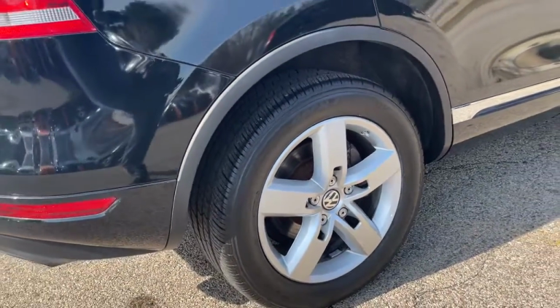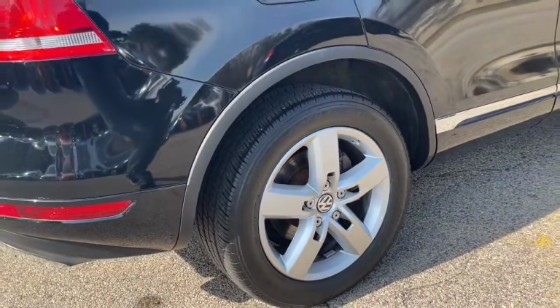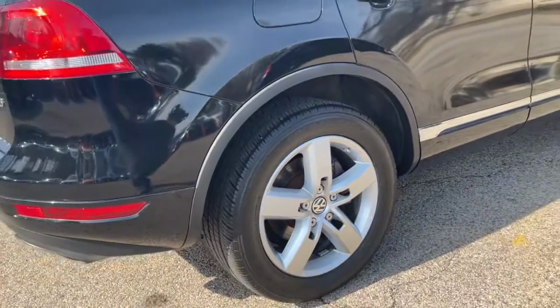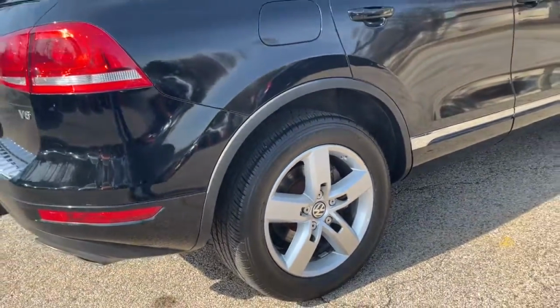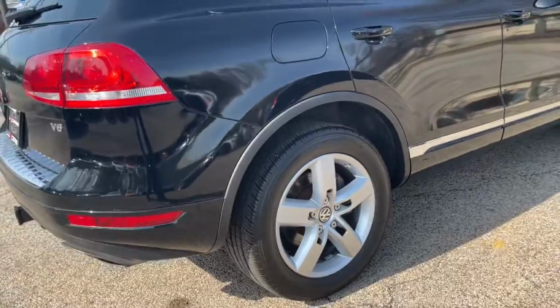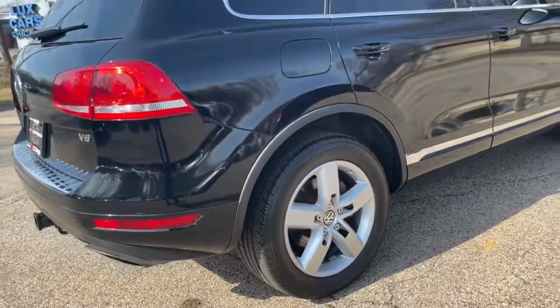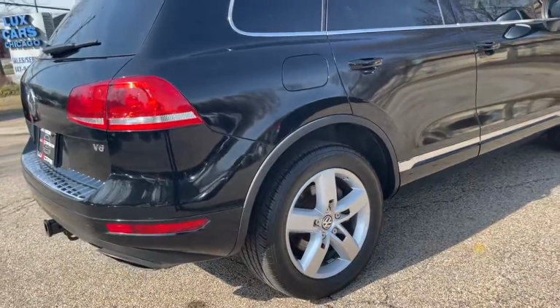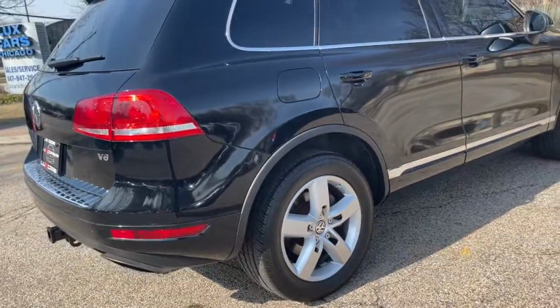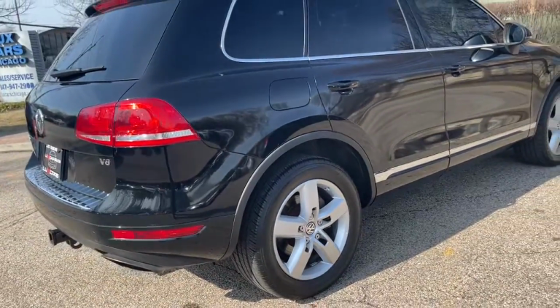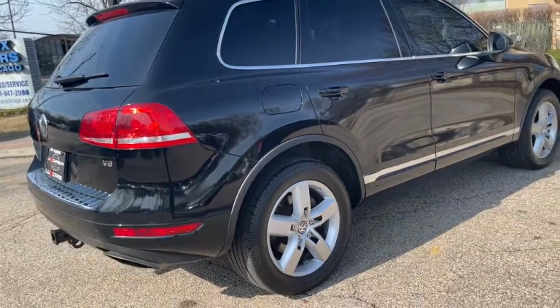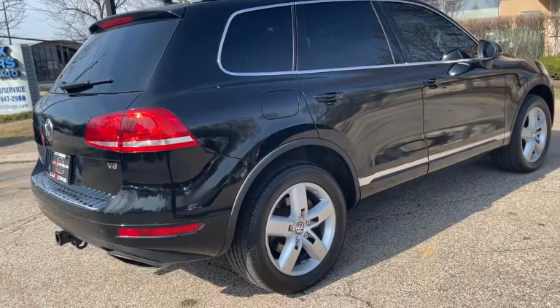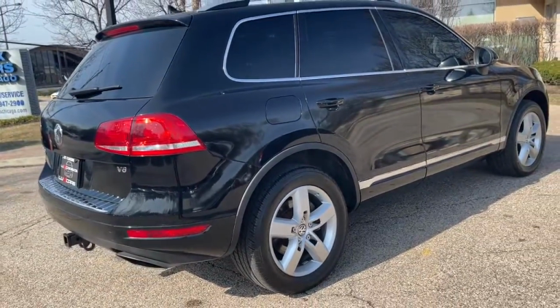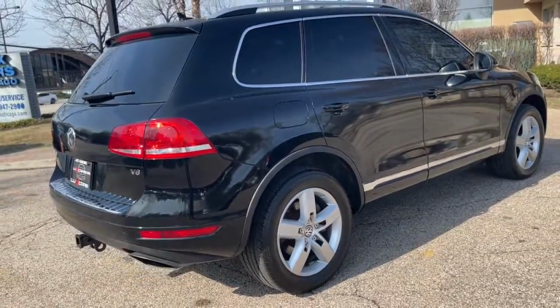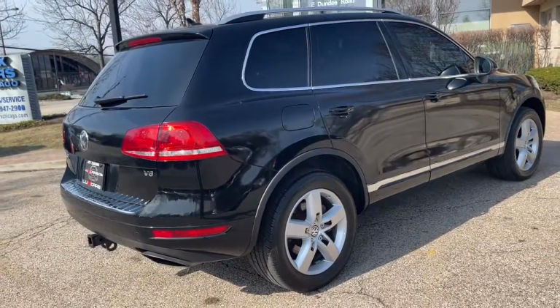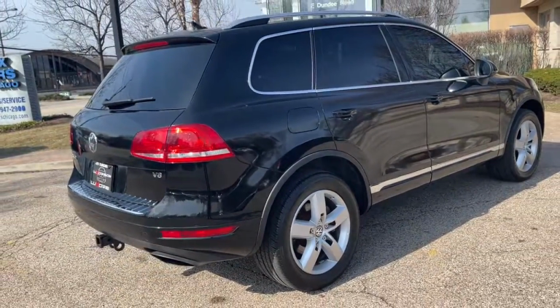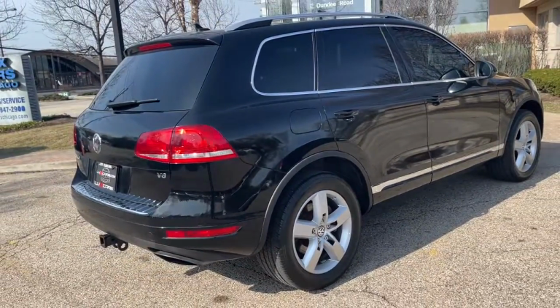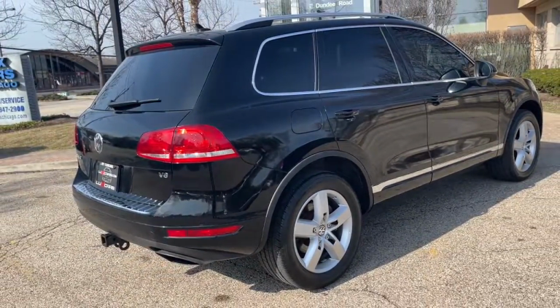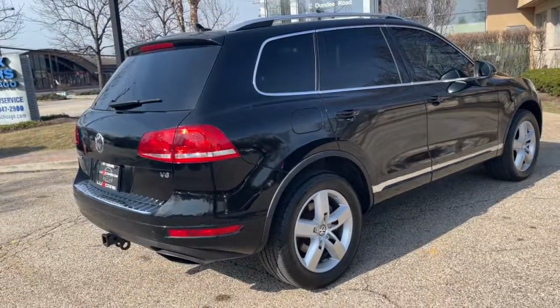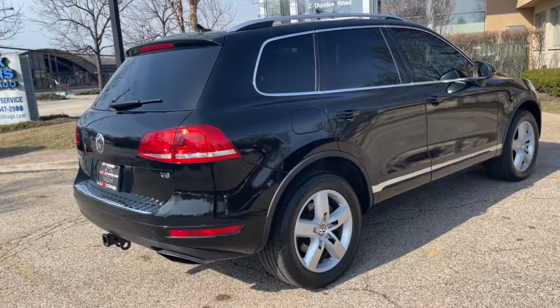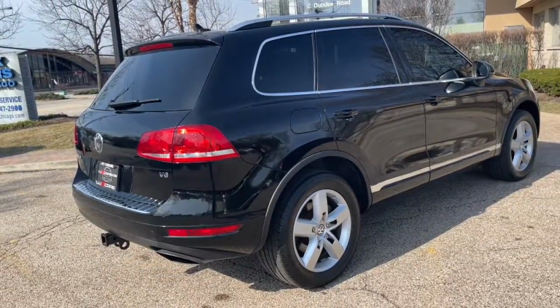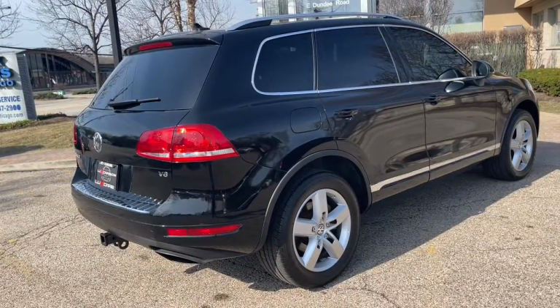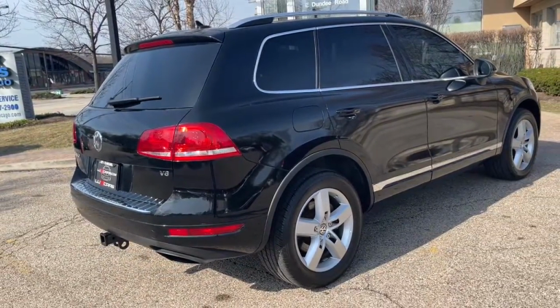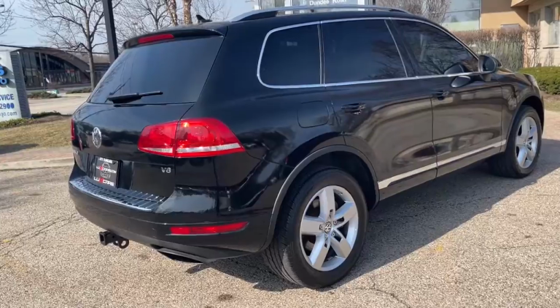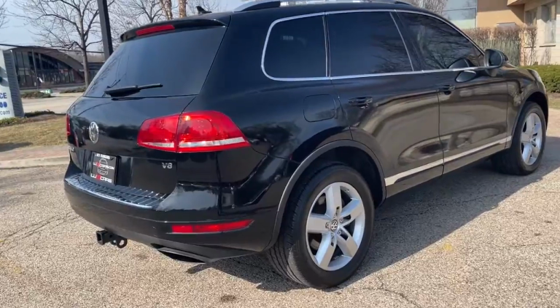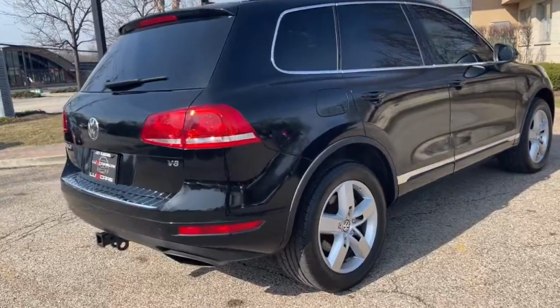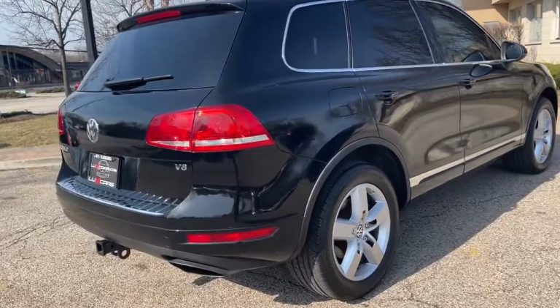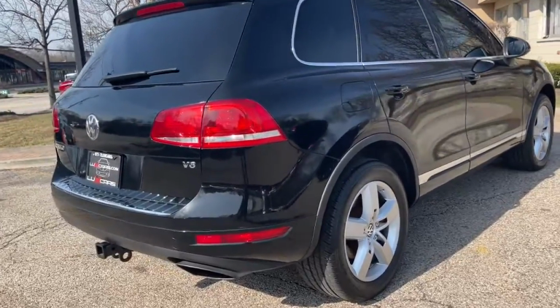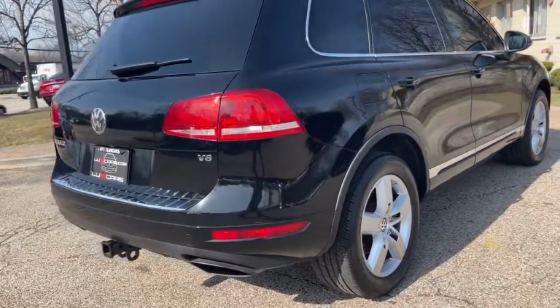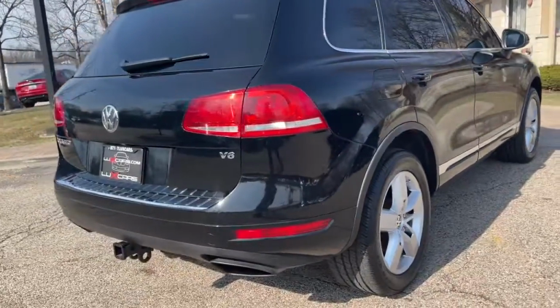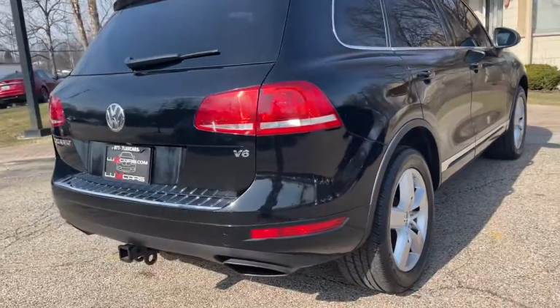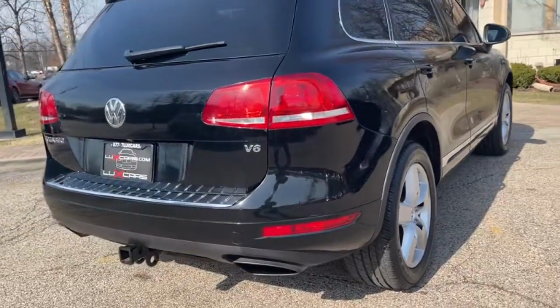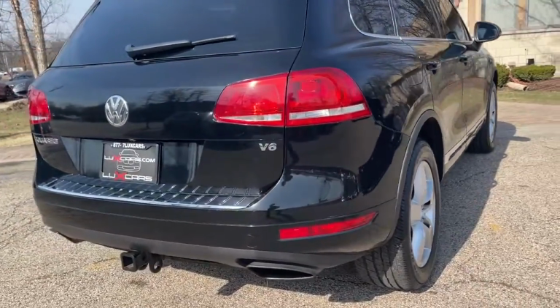Original MSRP $51,345. No stories. Carfax certified. Ready for the road.